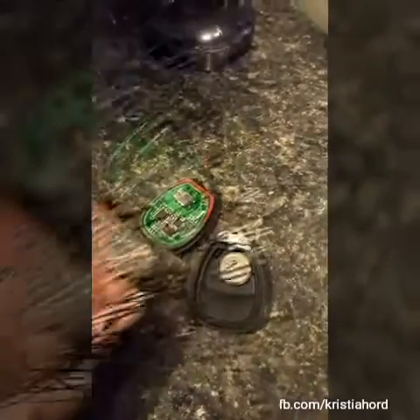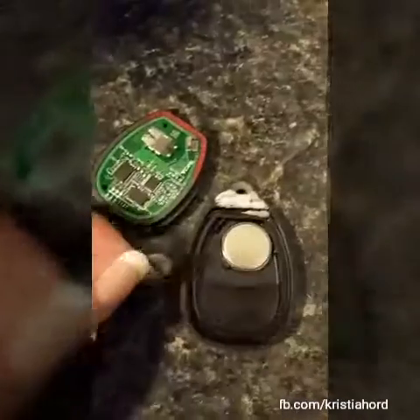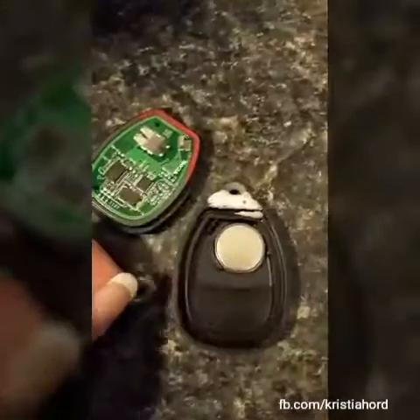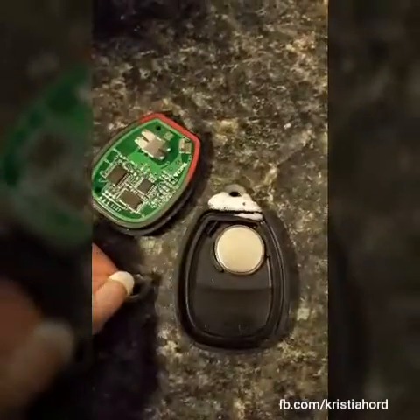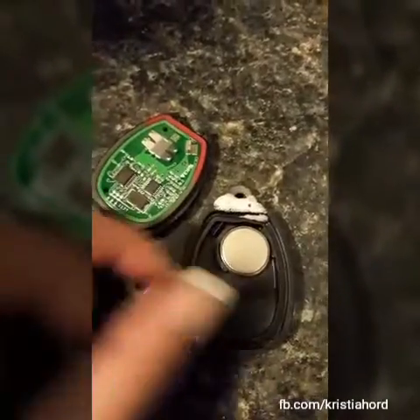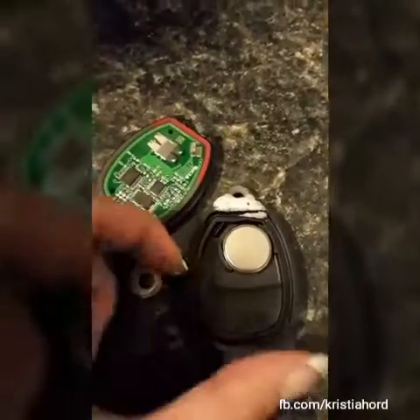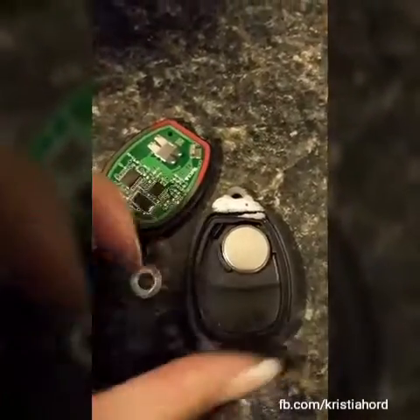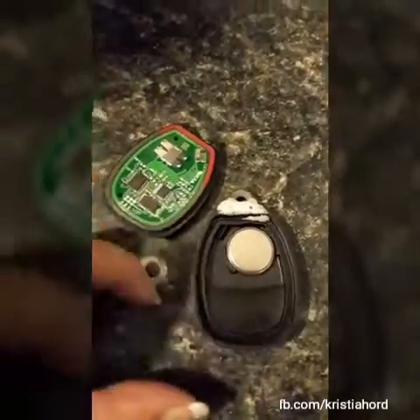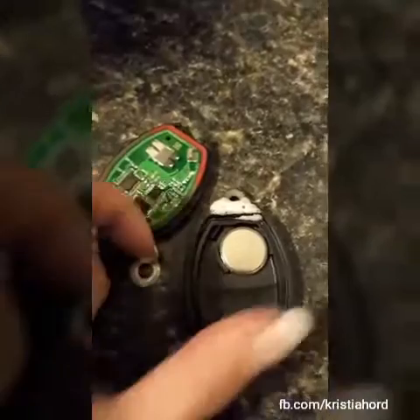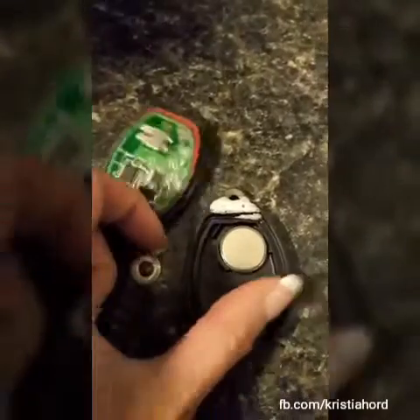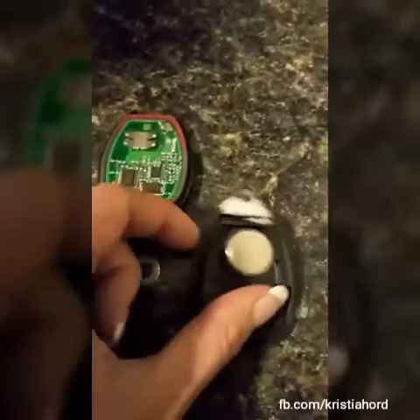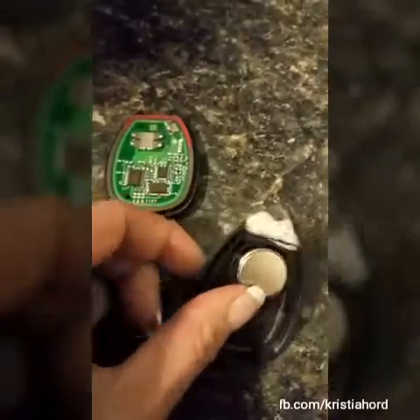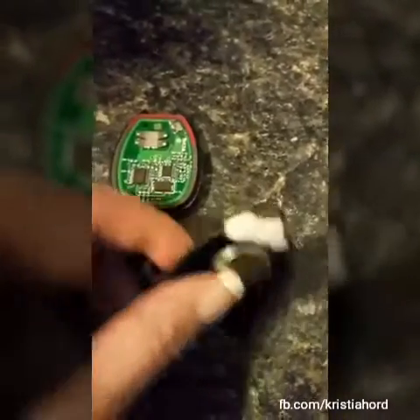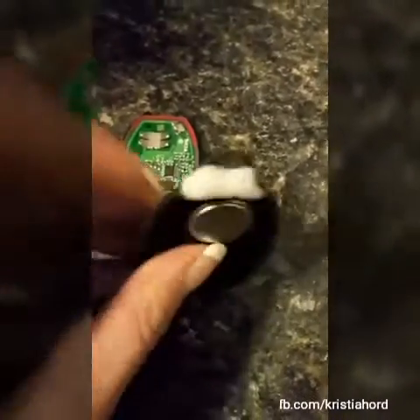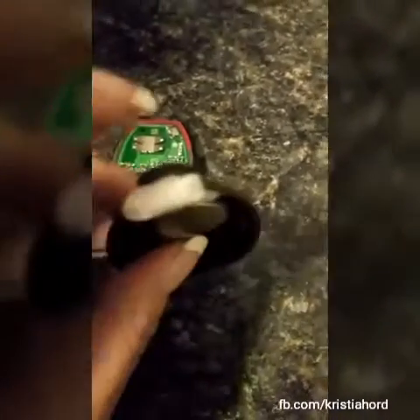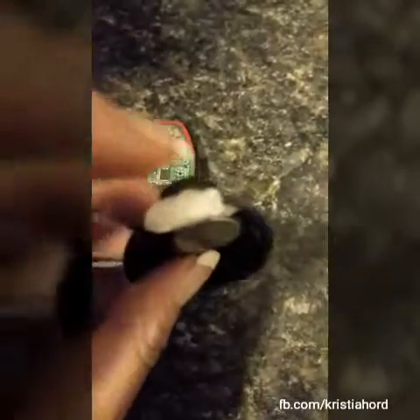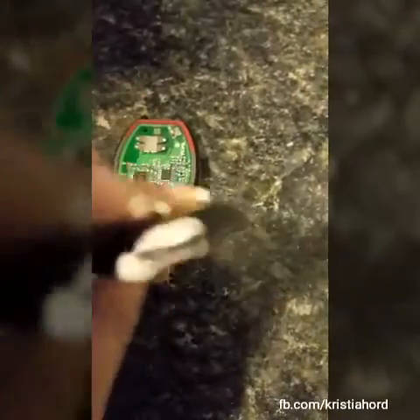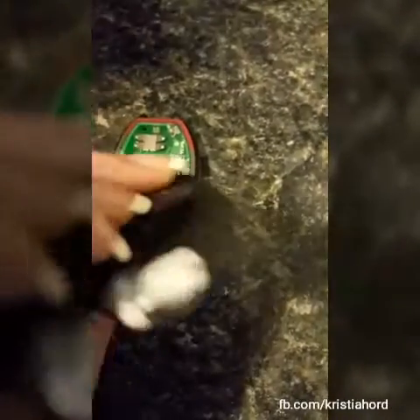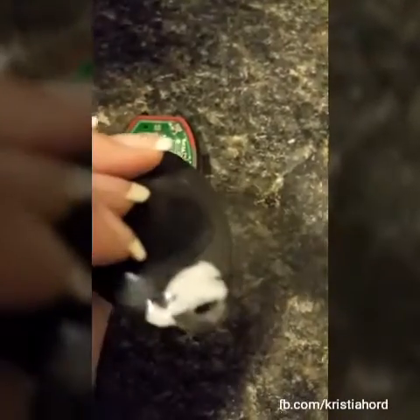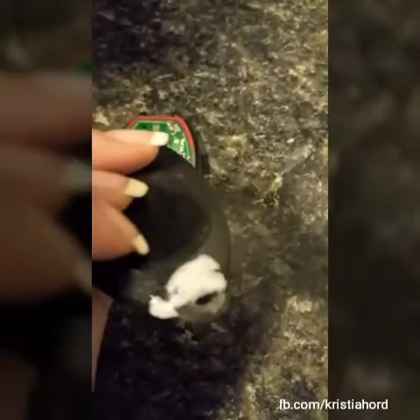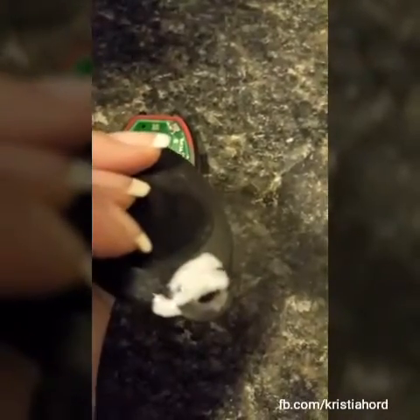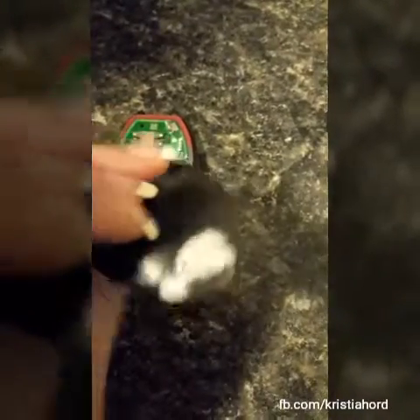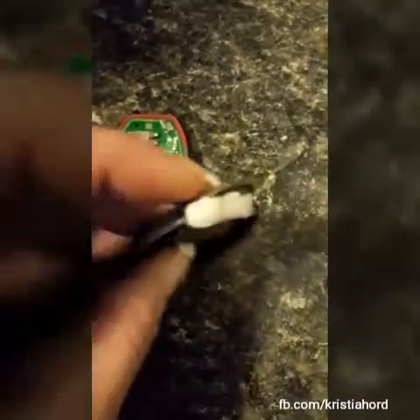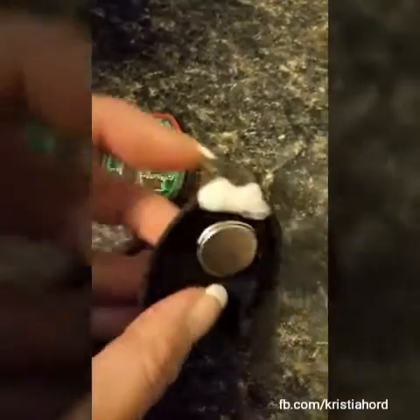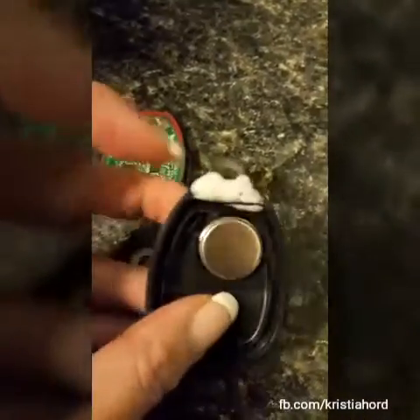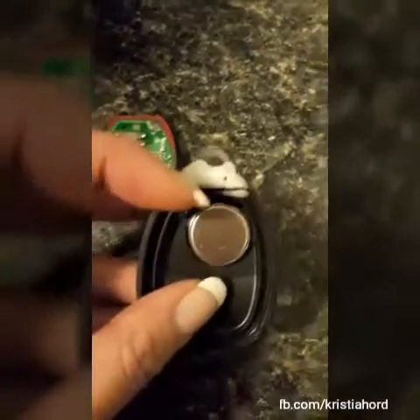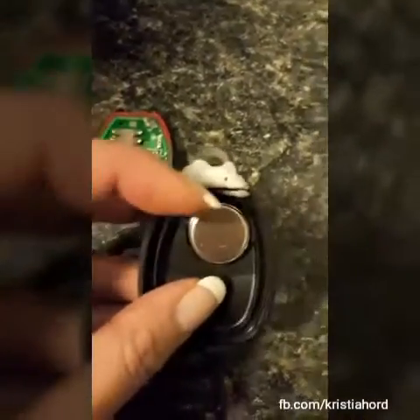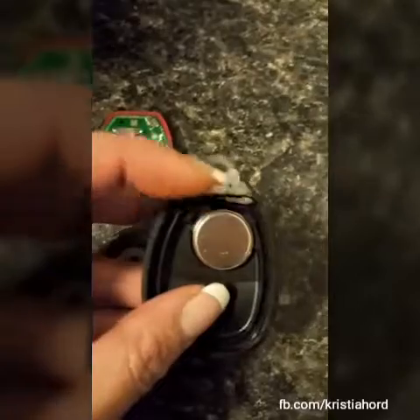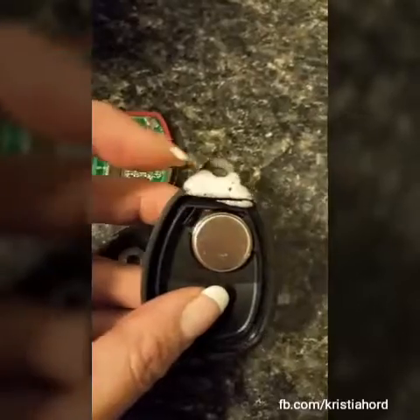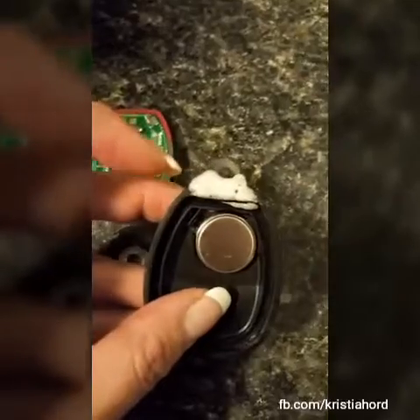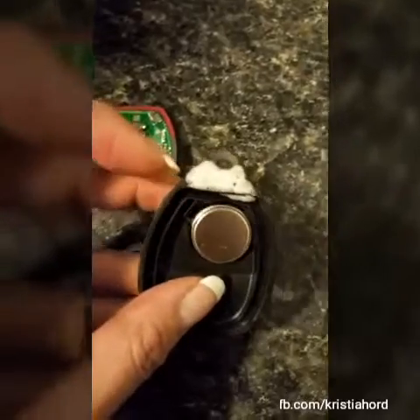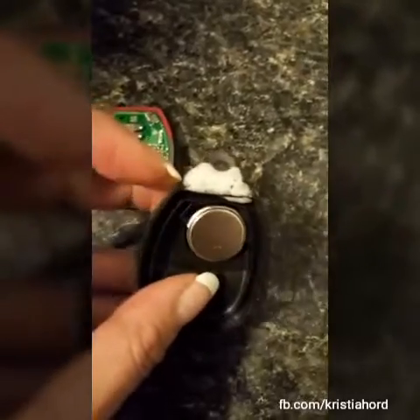Once the washer is soft enough to push it into the form of the key fob, you're going to reinforce it with Gorilla Glue.